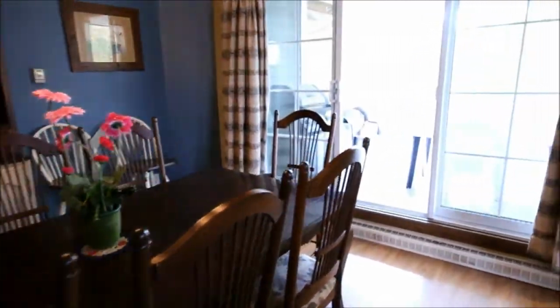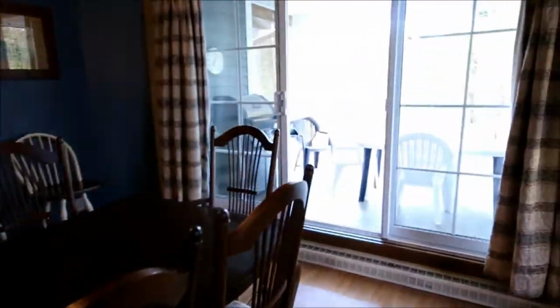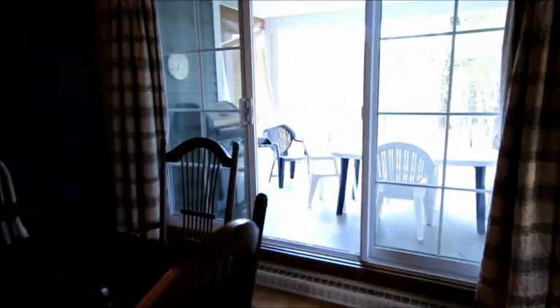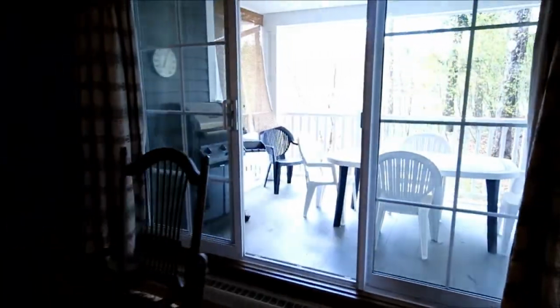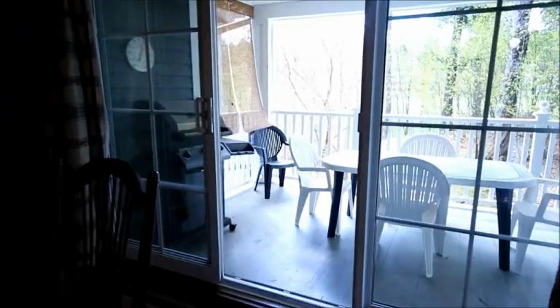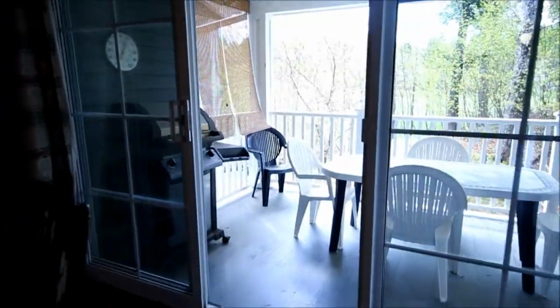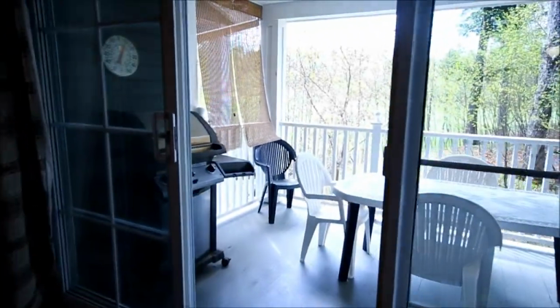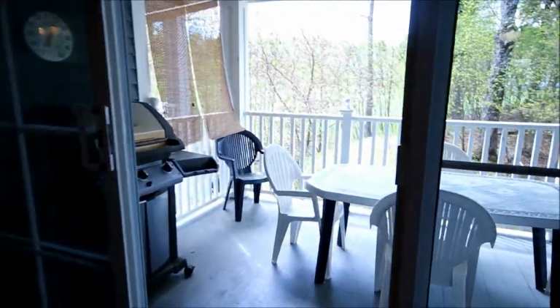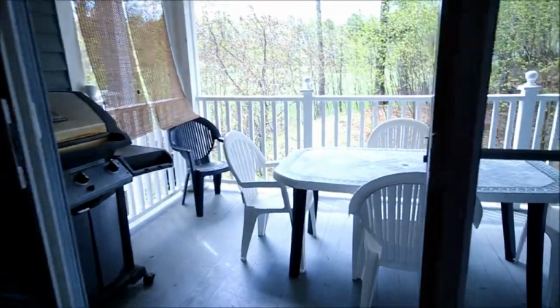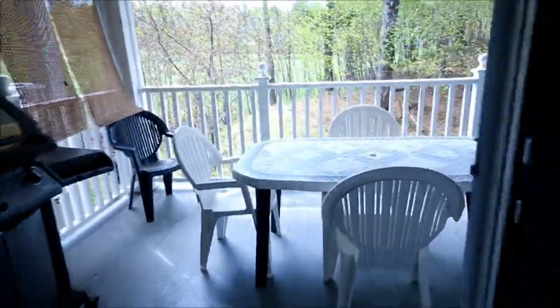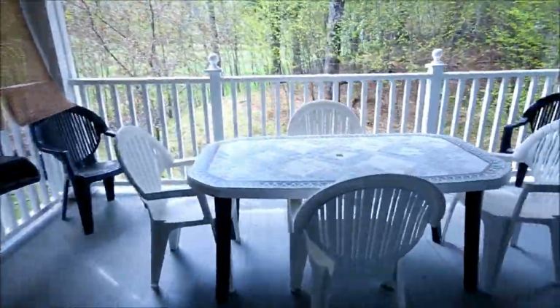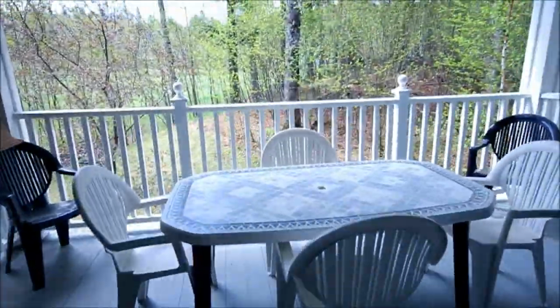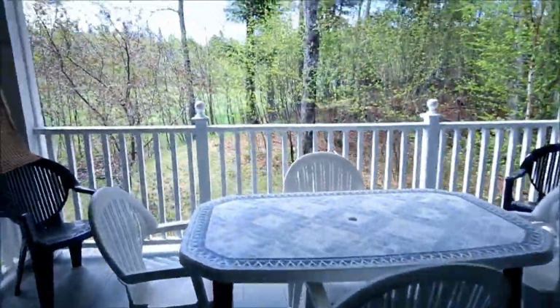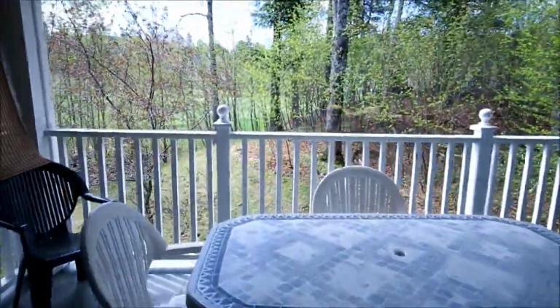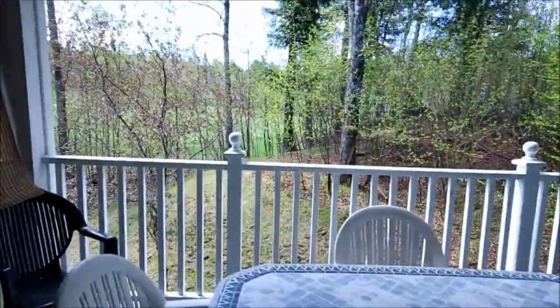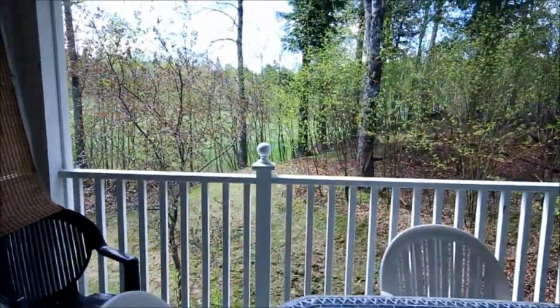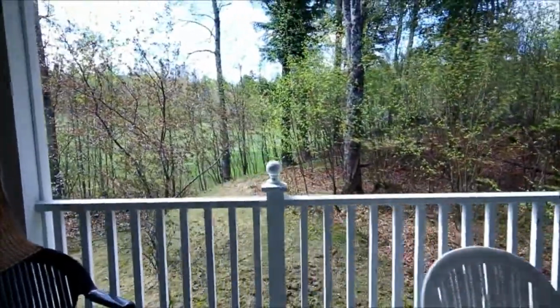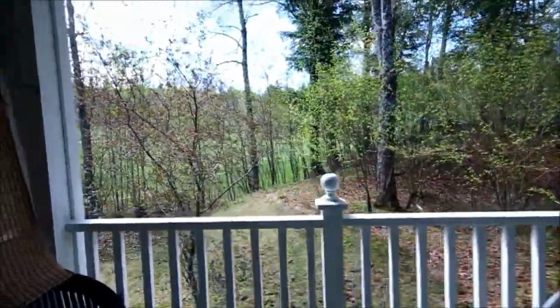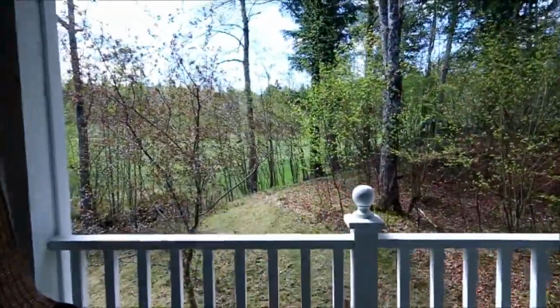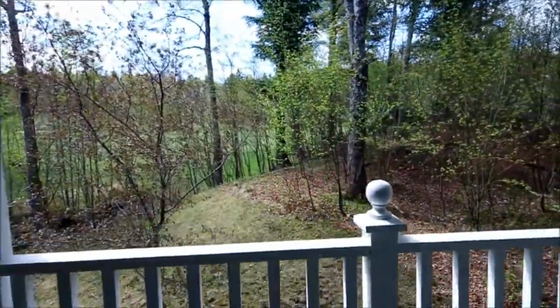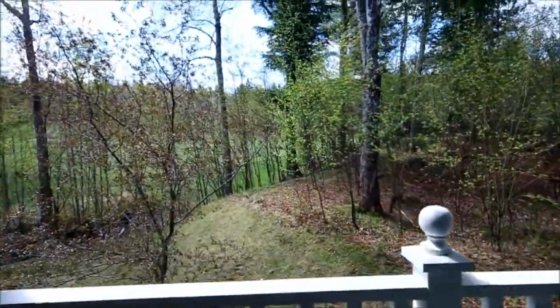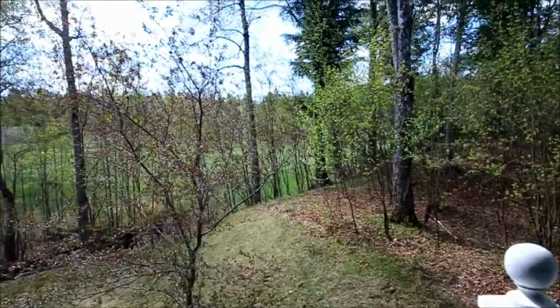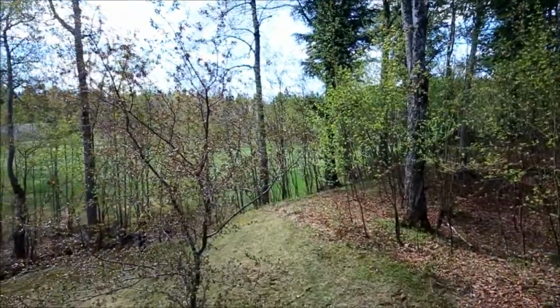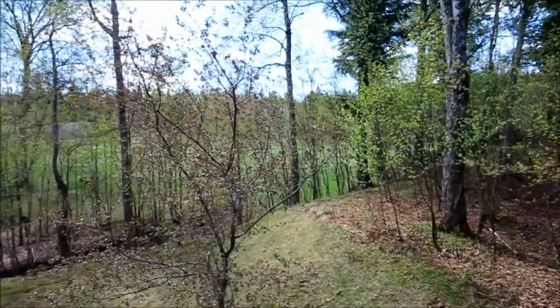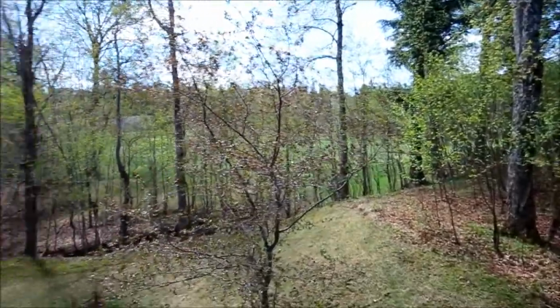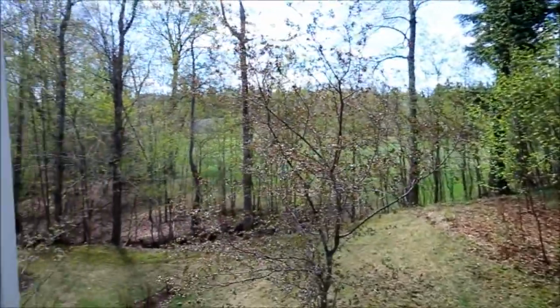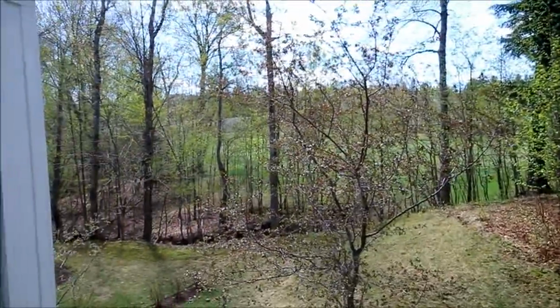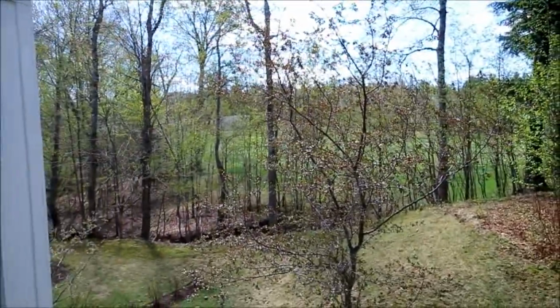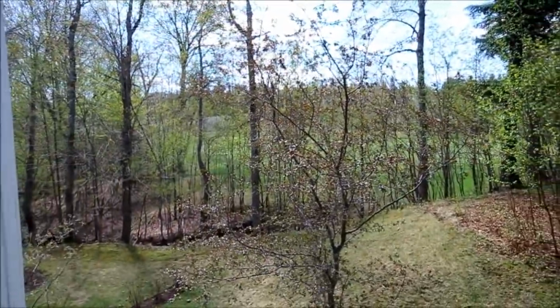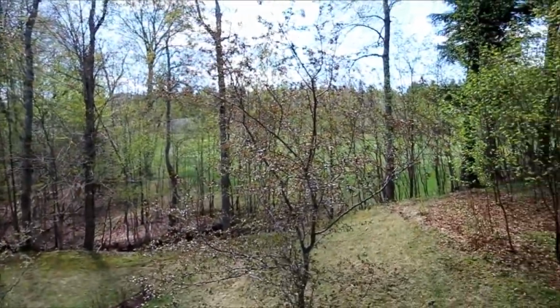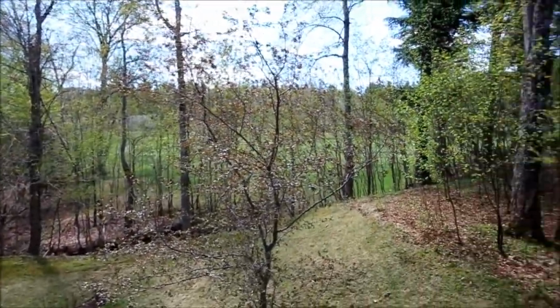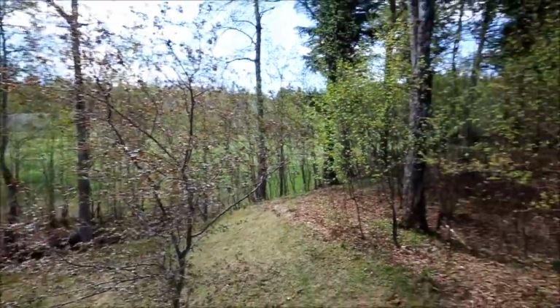And the balcony here has a great view at the back on the 17th hole of Le Géant golf course.